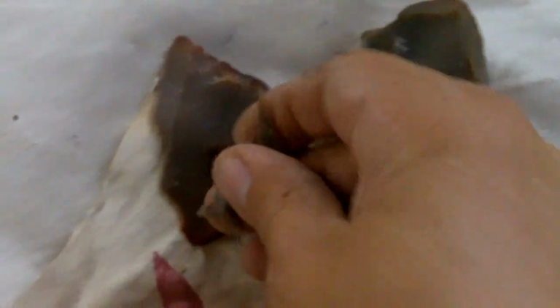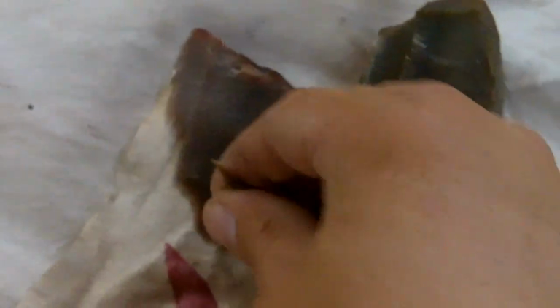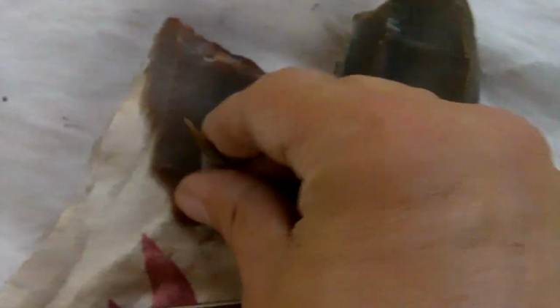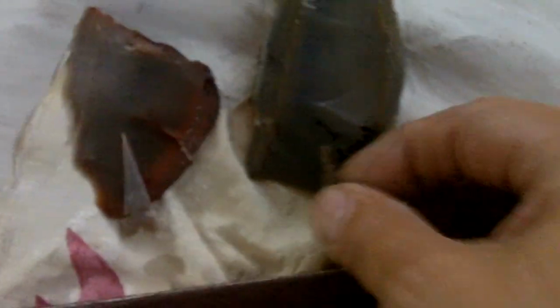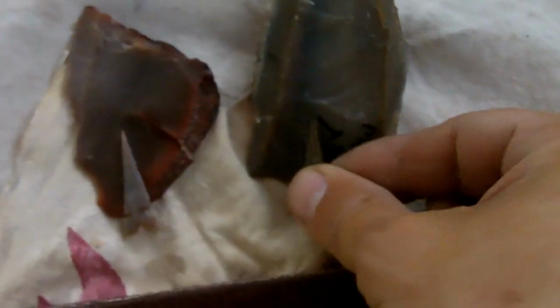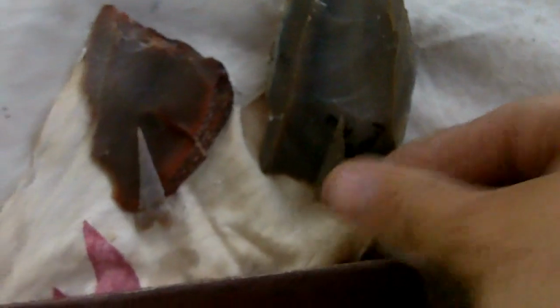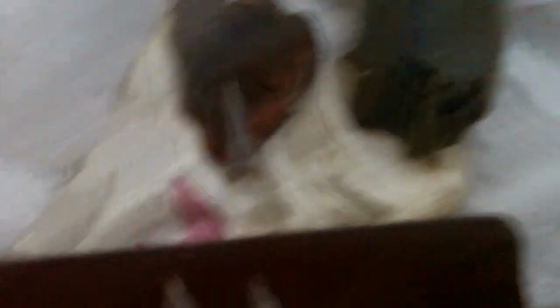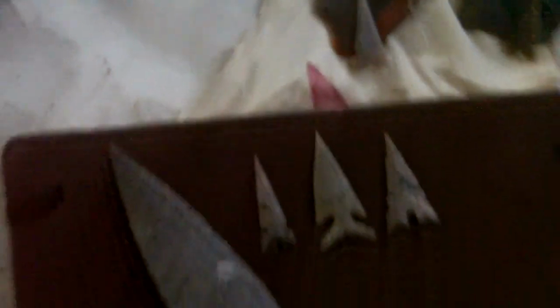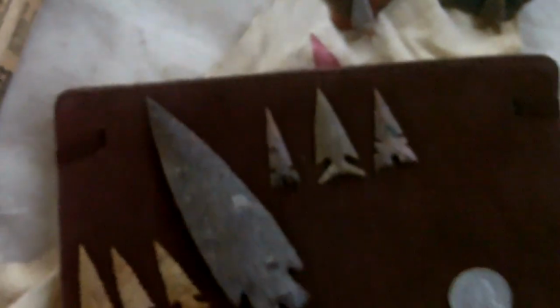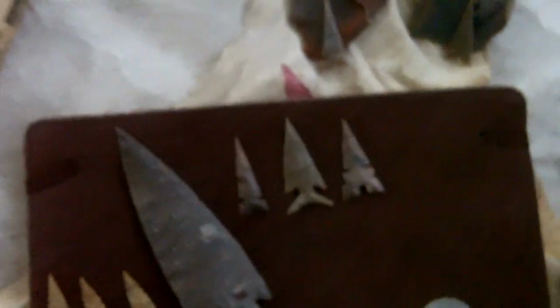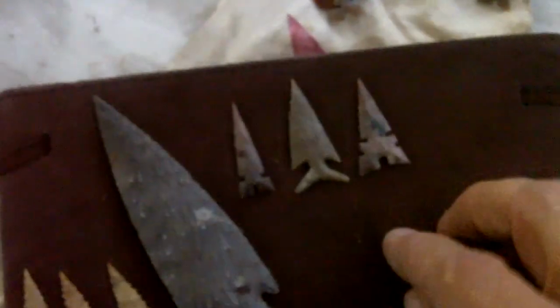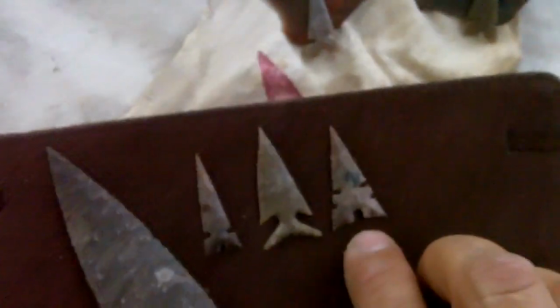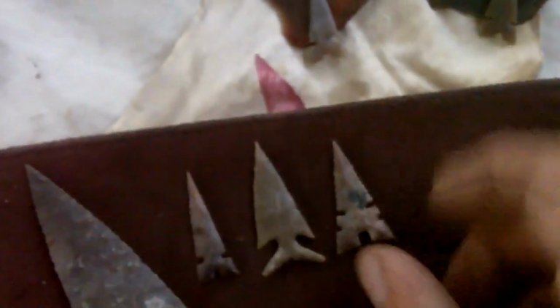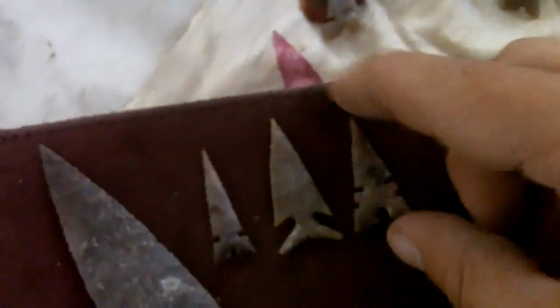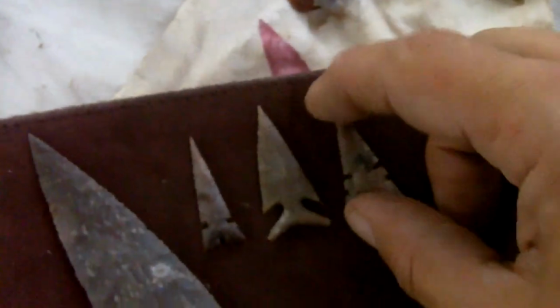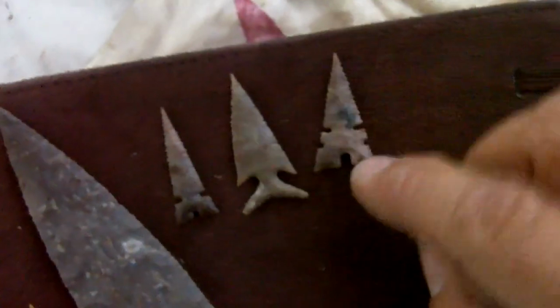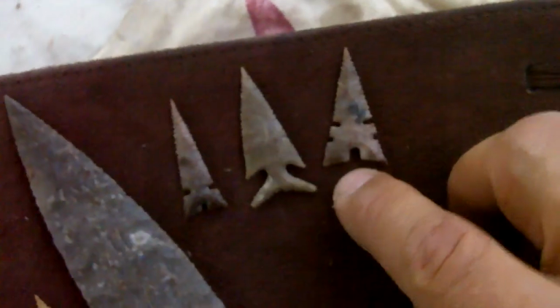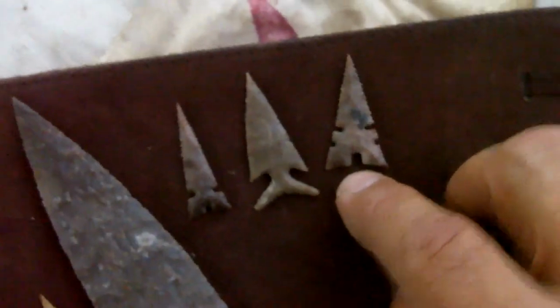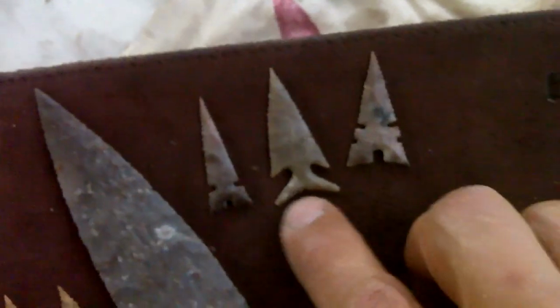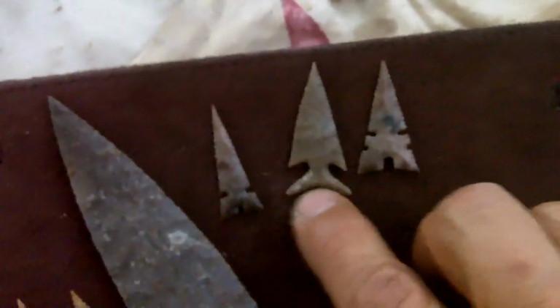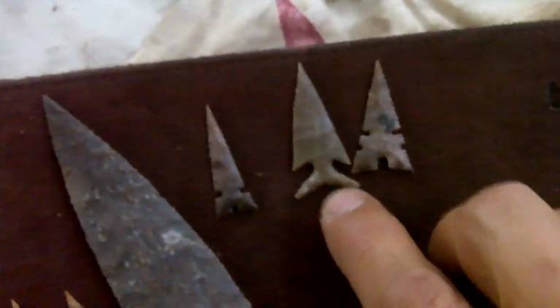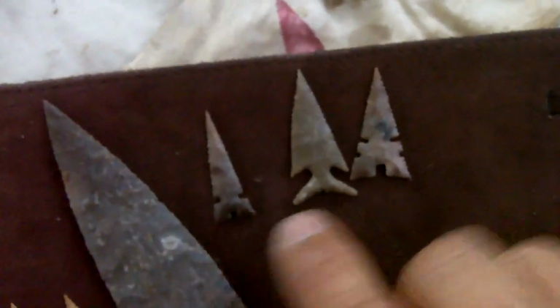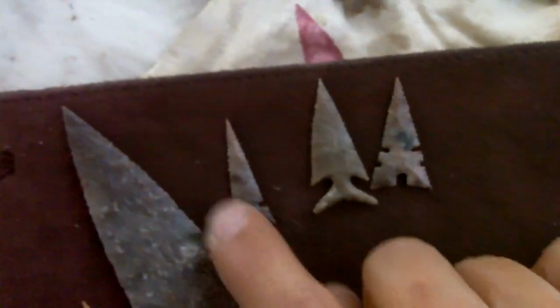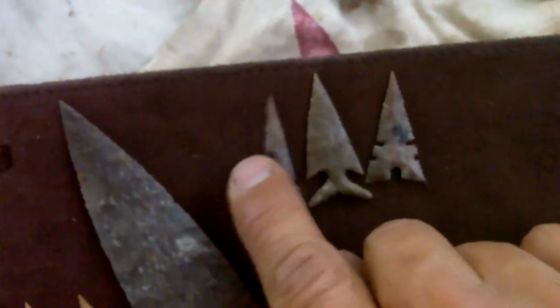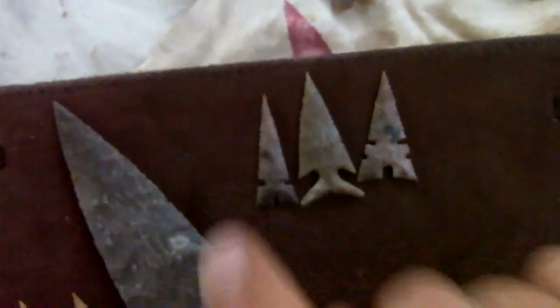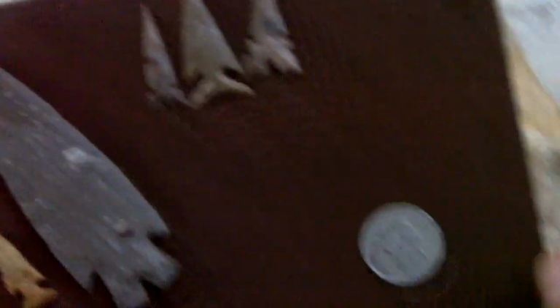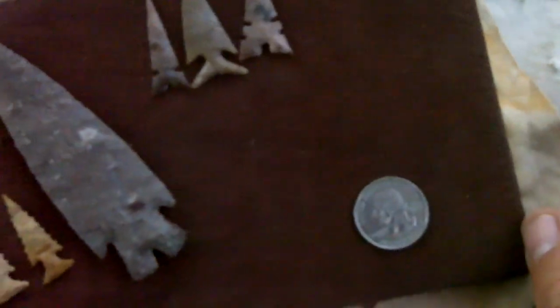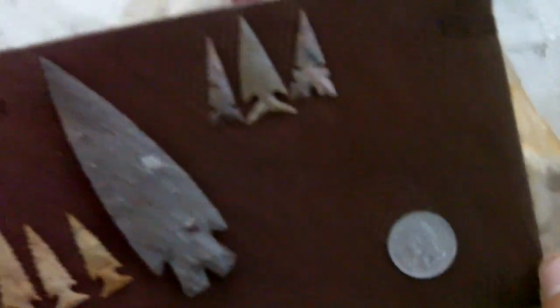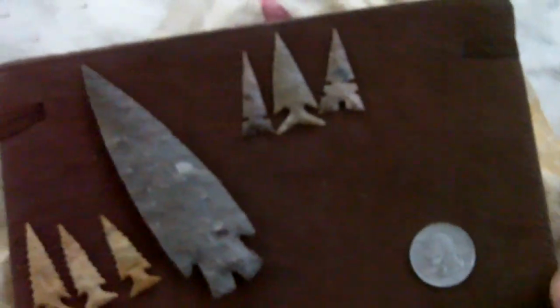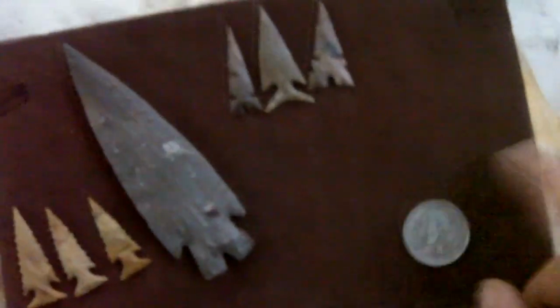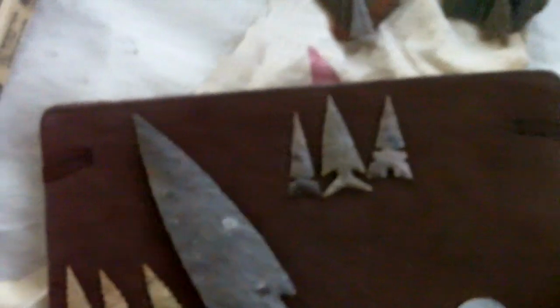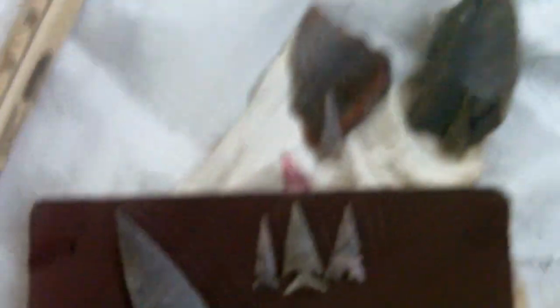So I've been having a lot of fun heat treating lately. This is a Cahokia style, this is an Edwards, and this is a Harrell. Quarter for size reference.